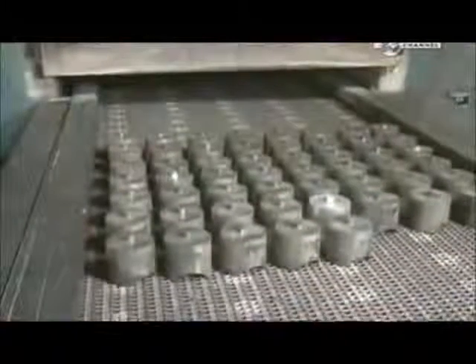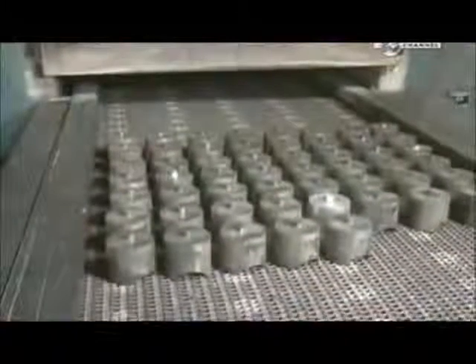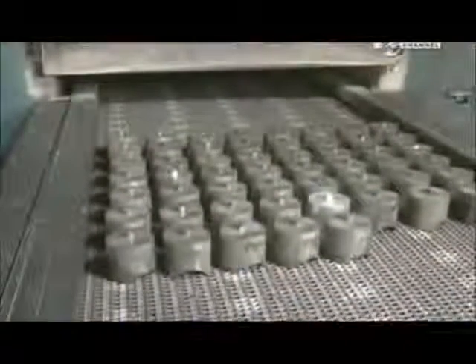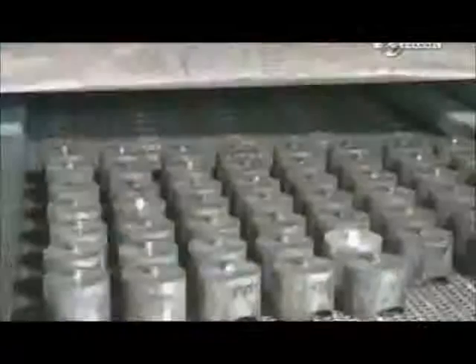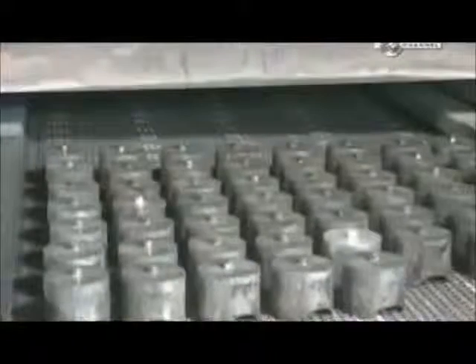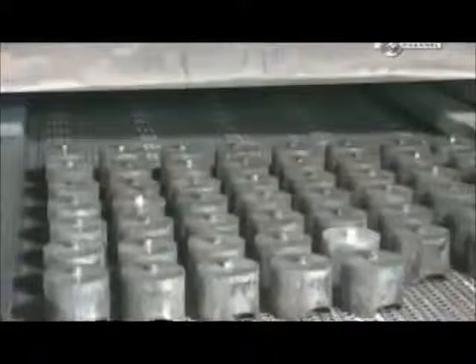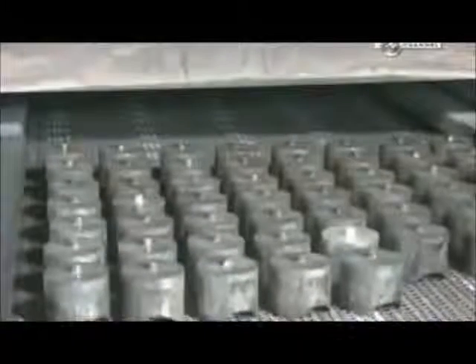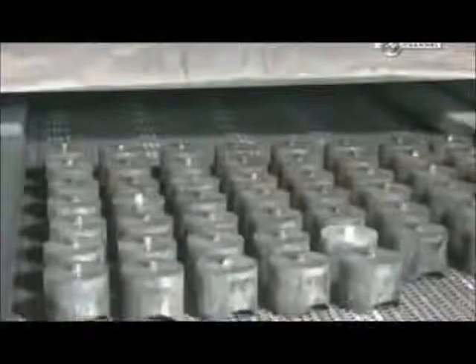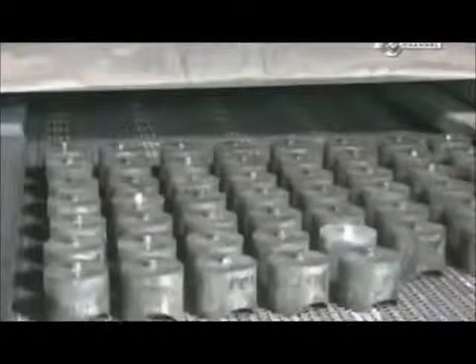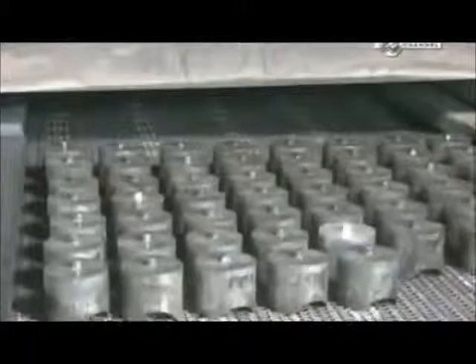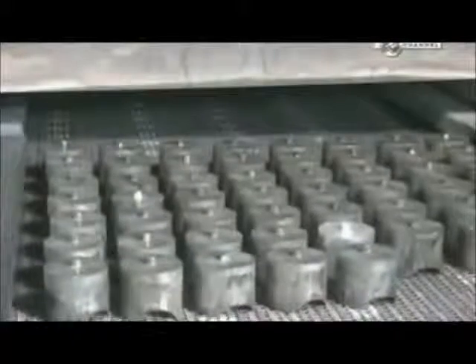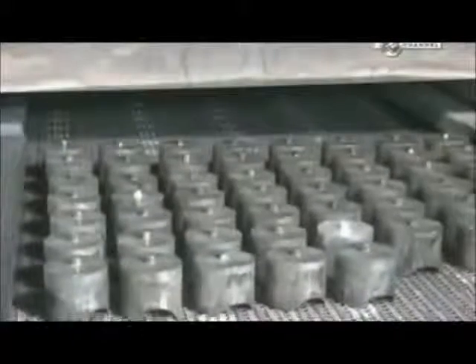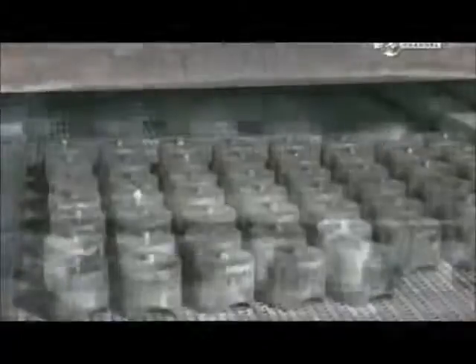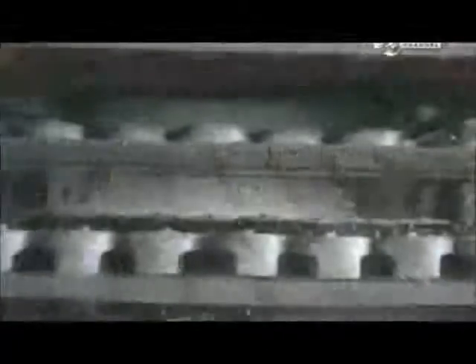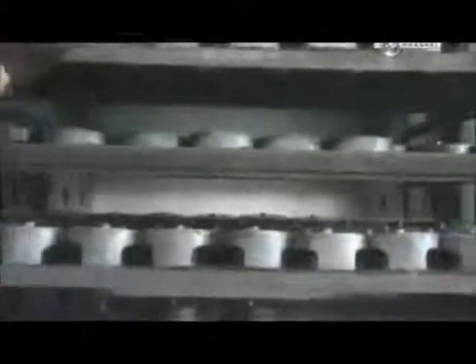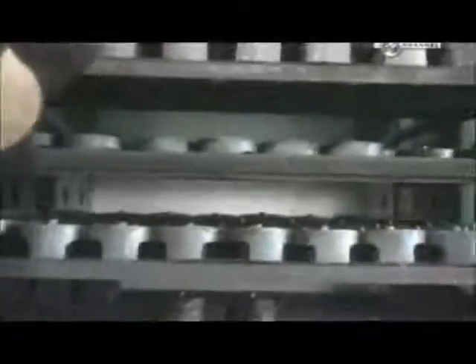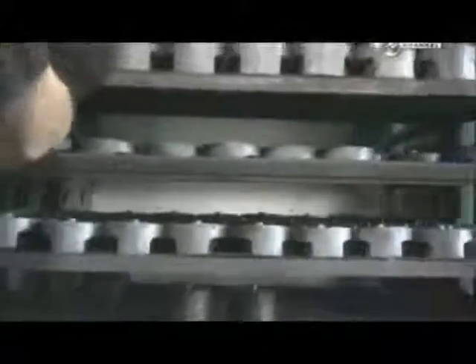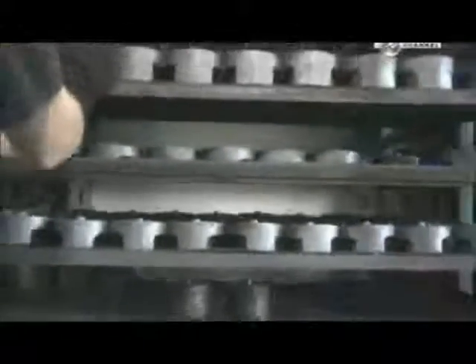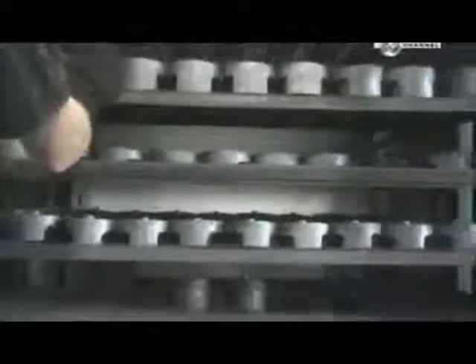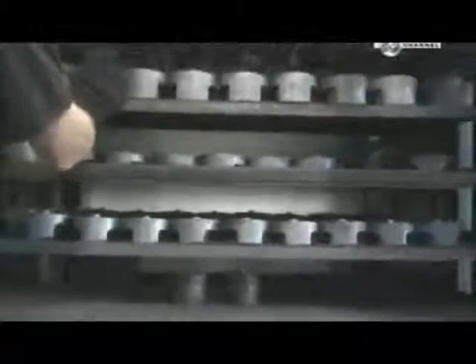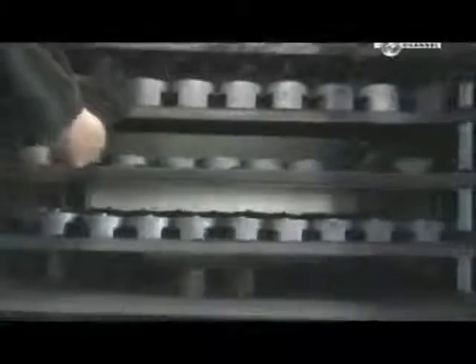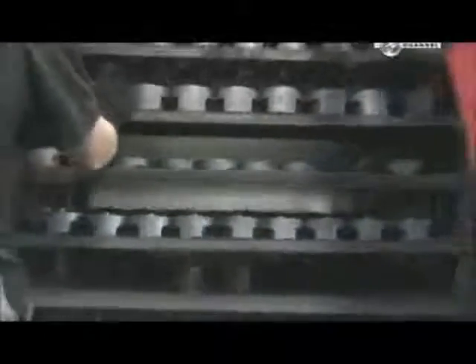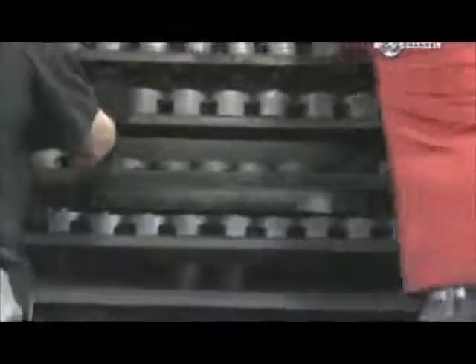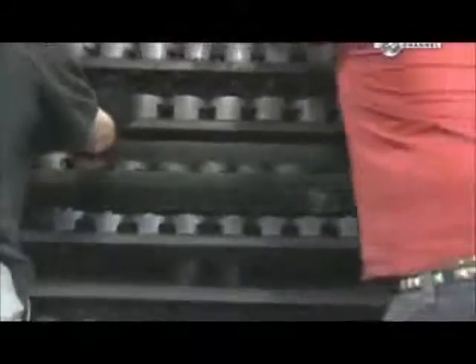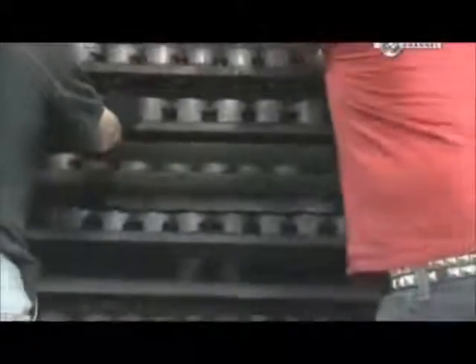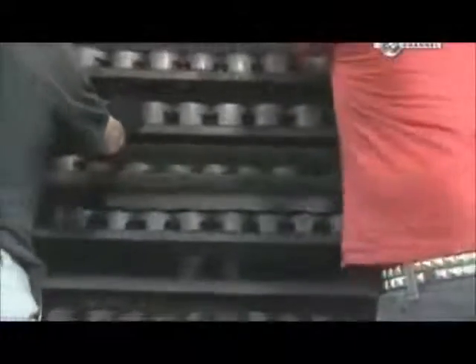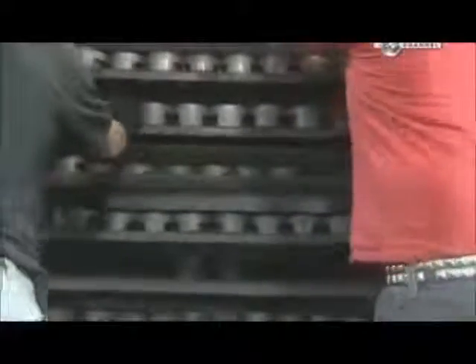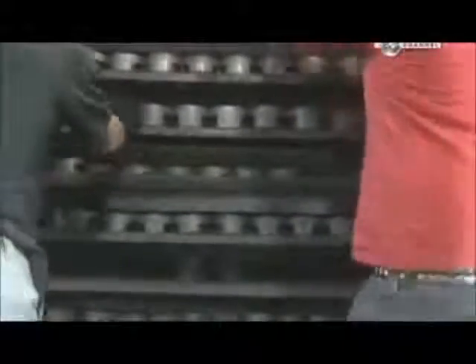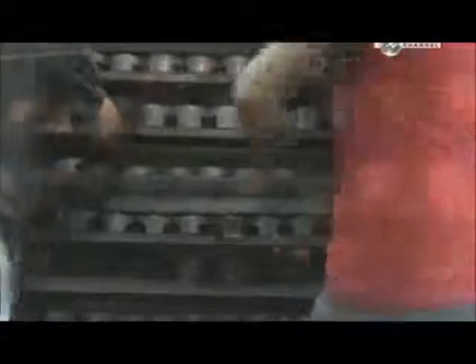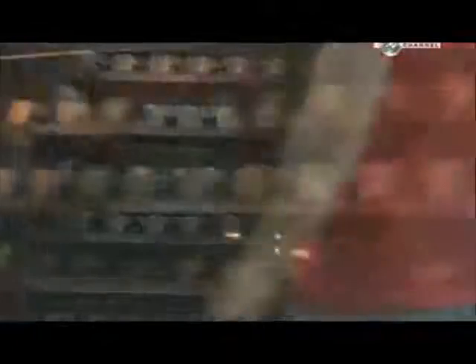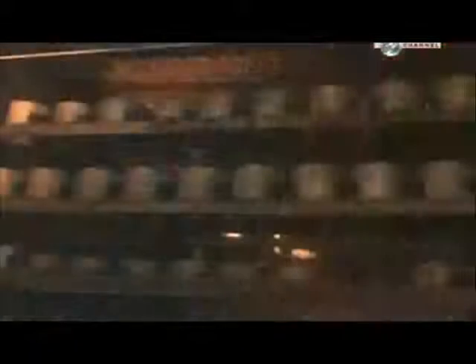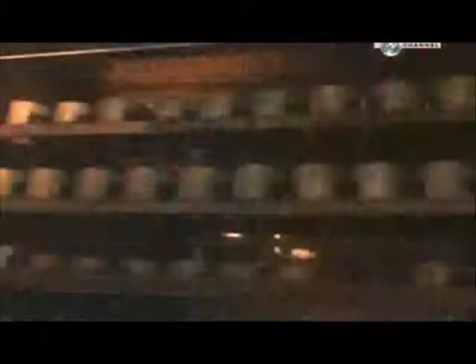Workers heat the forgings twice more. The first time at a very high heat to strengthen the metal. The second time at a lower heat to stabilise it.